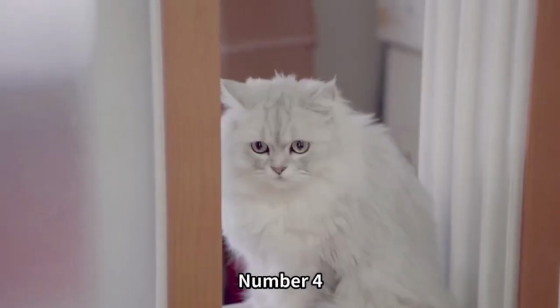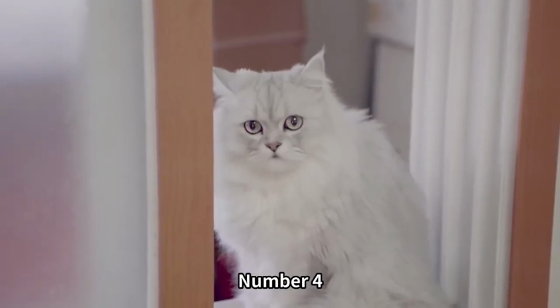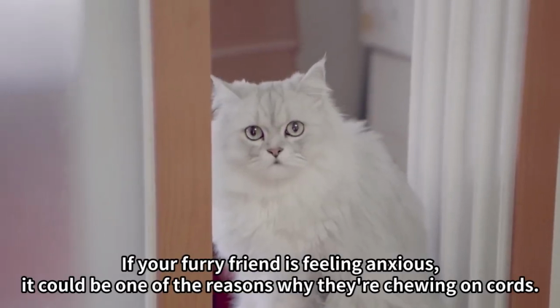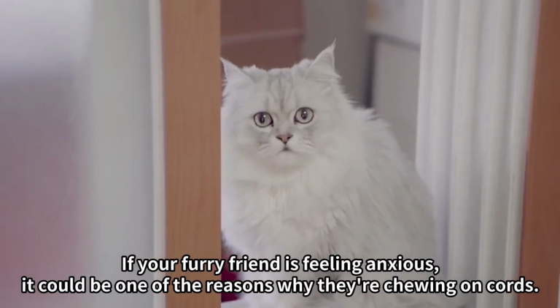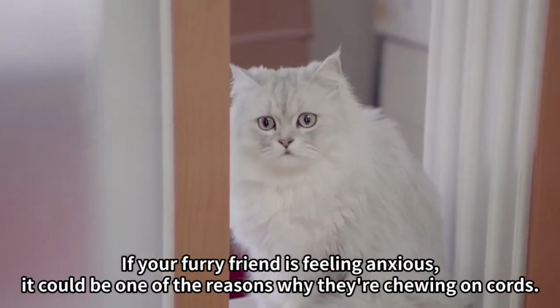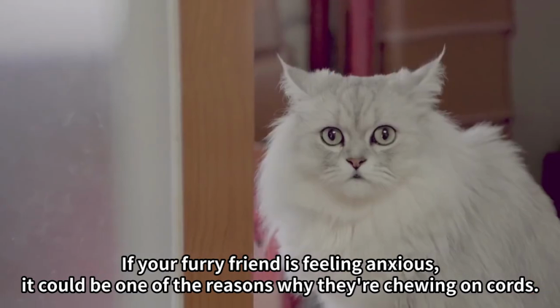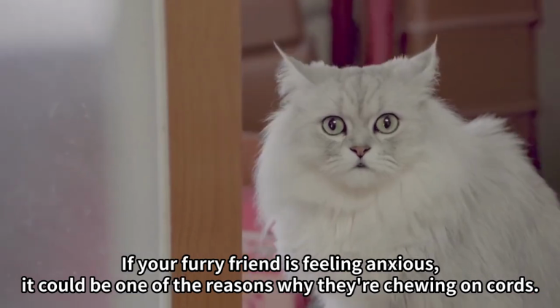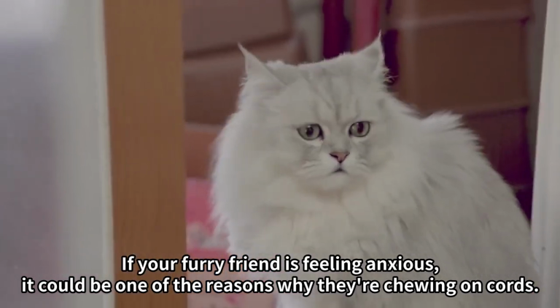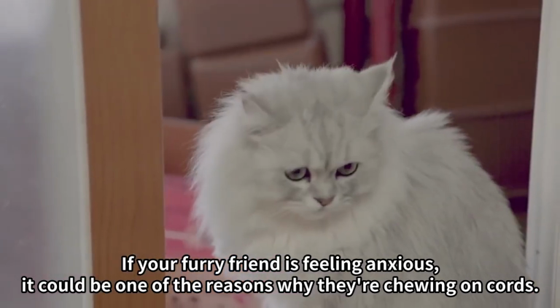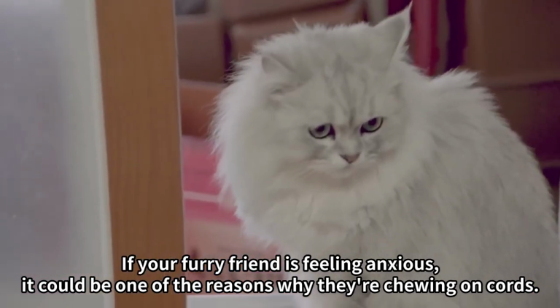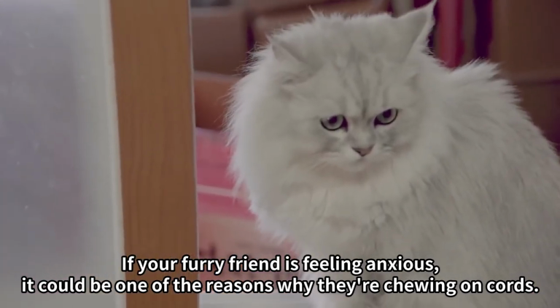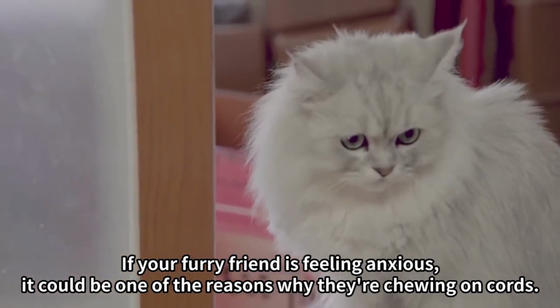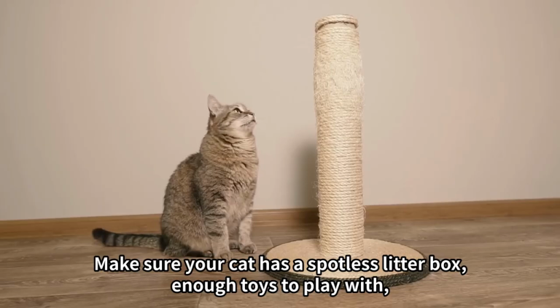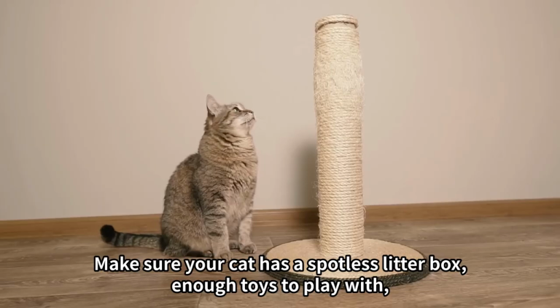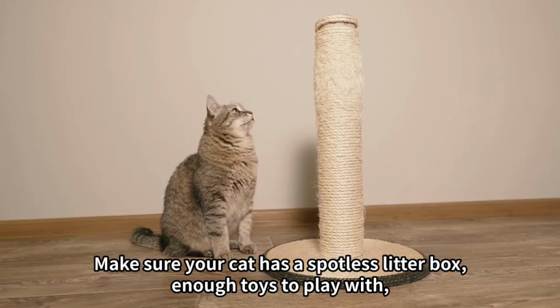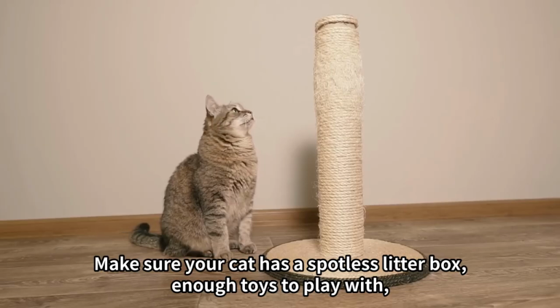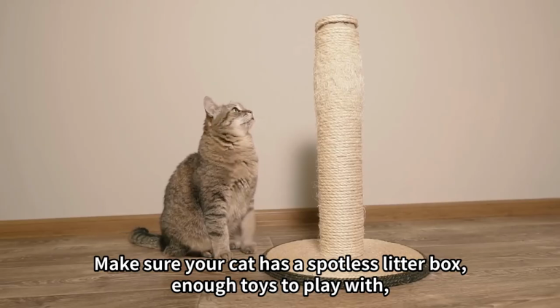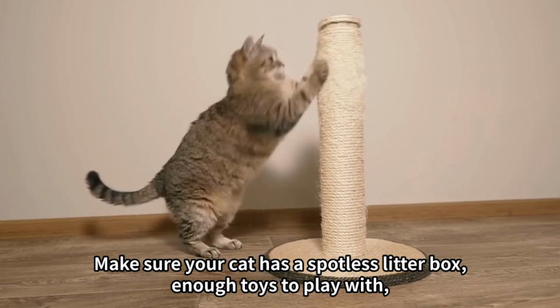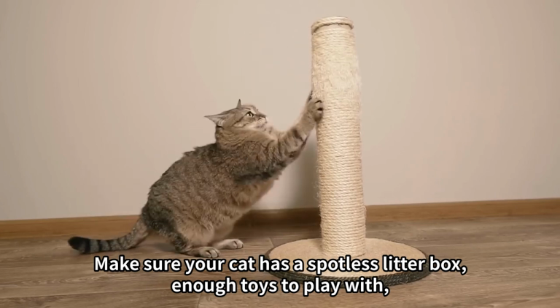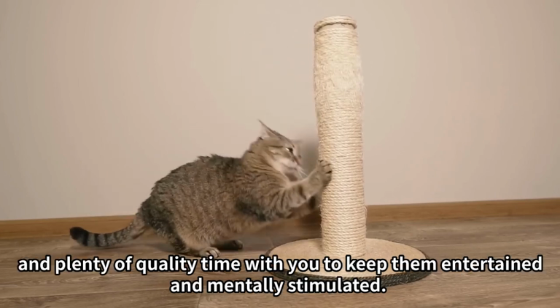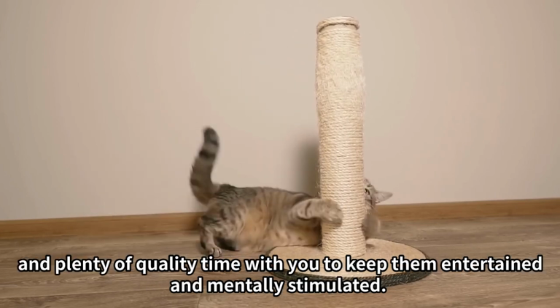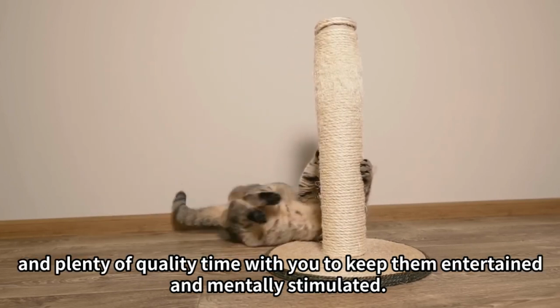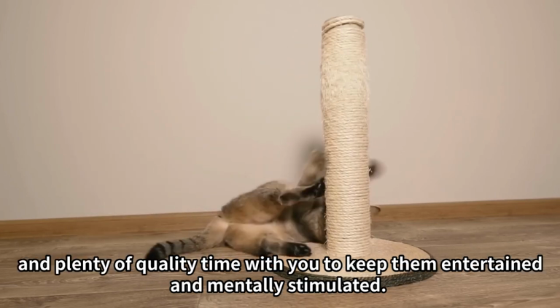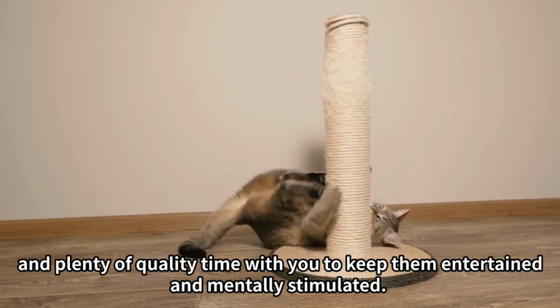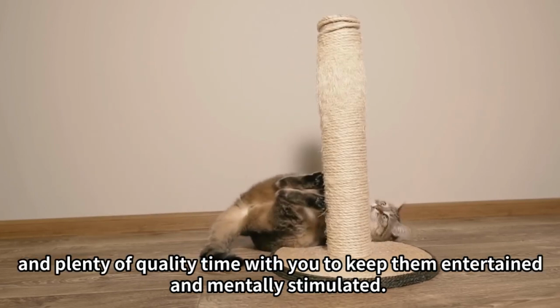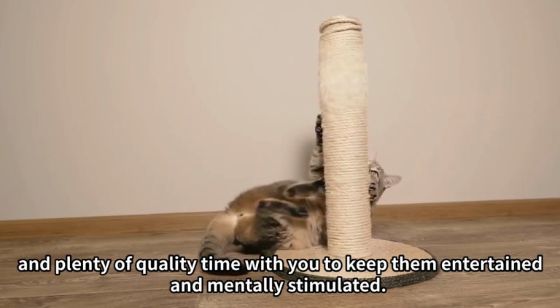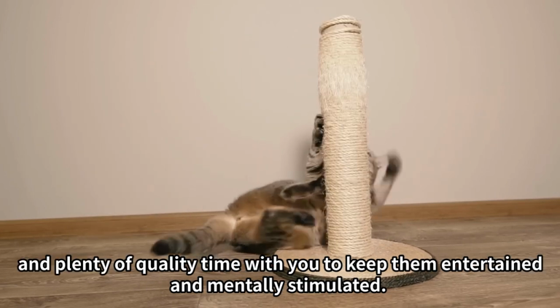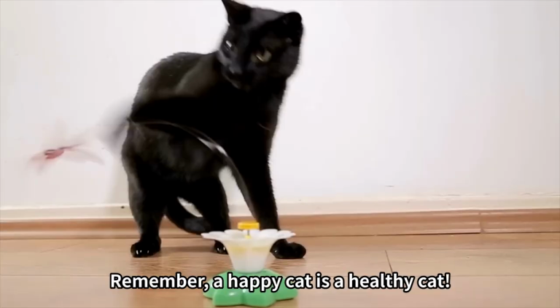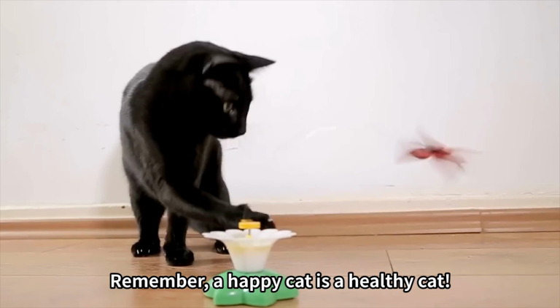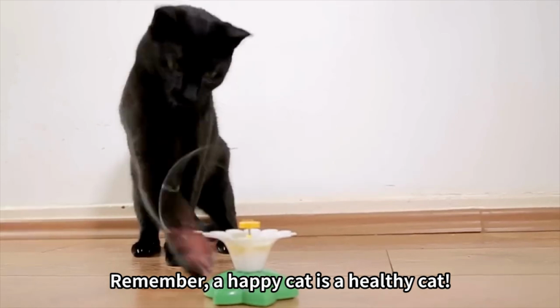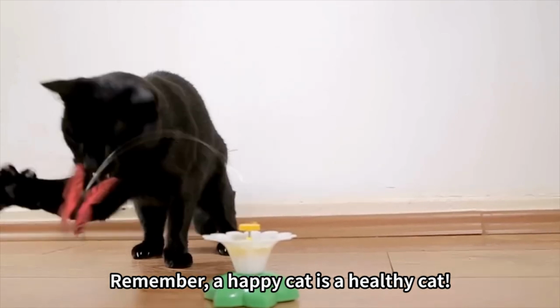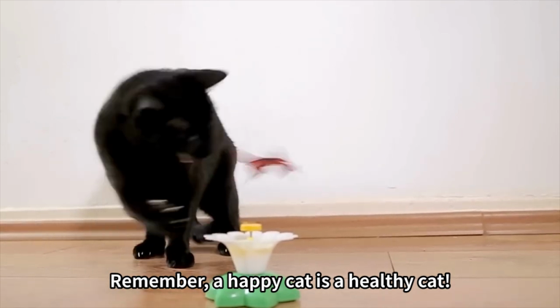Number 4: If your furry friend is feeling anxious, it could be one of the reasons why they're chewing on cords. Make sure your cat has a spotless litter box, enough toys to play with, and plenty of quality time with you to keep them entertained and mentally stimulated. Remember, a happy cat is a healthy cat.